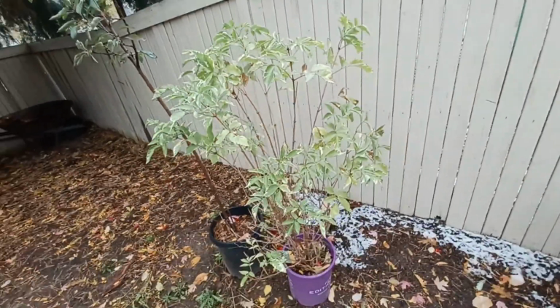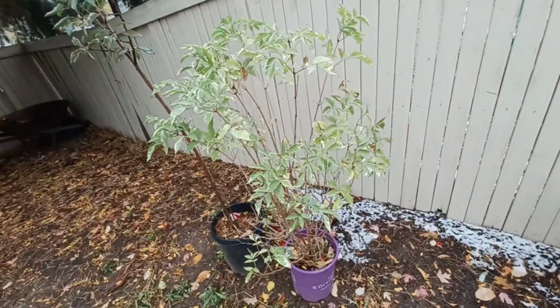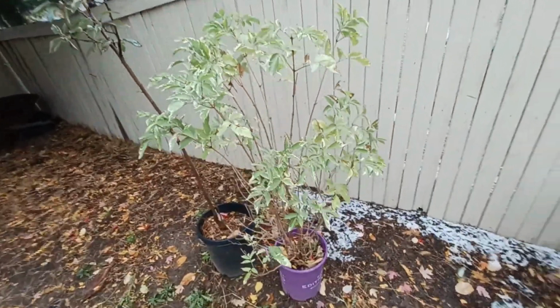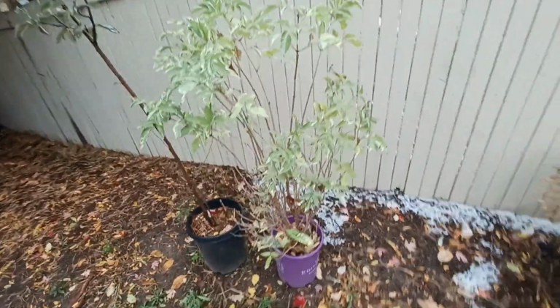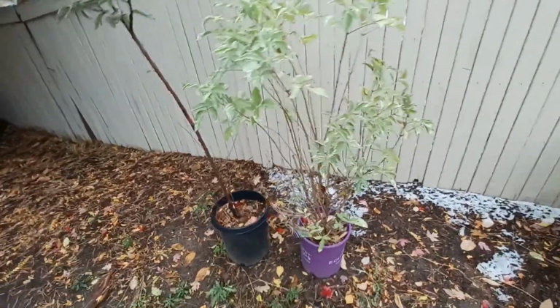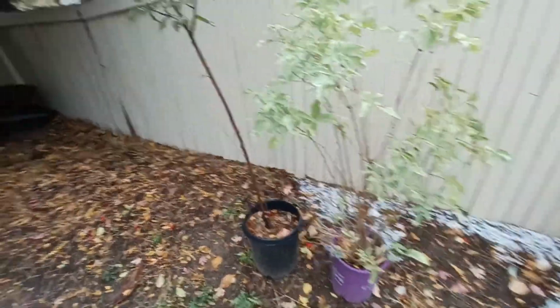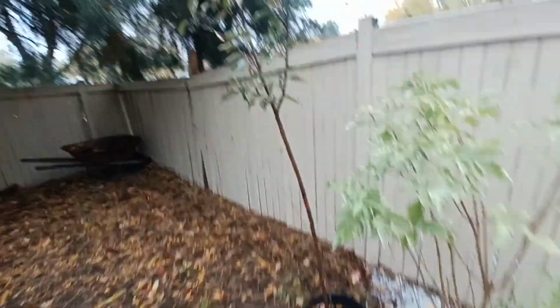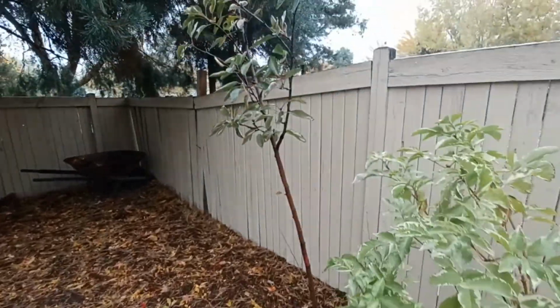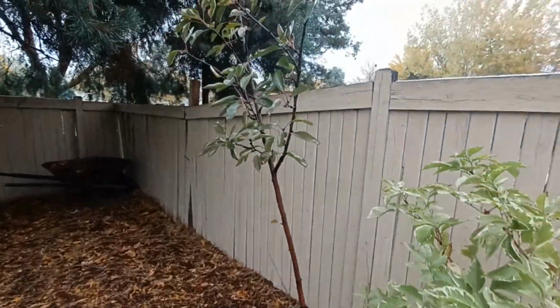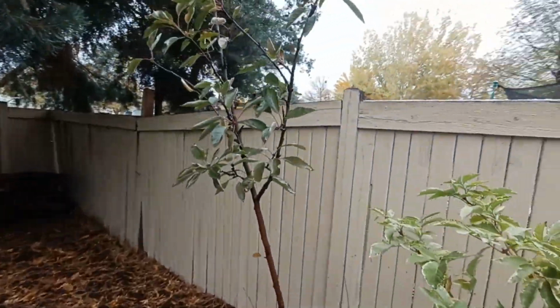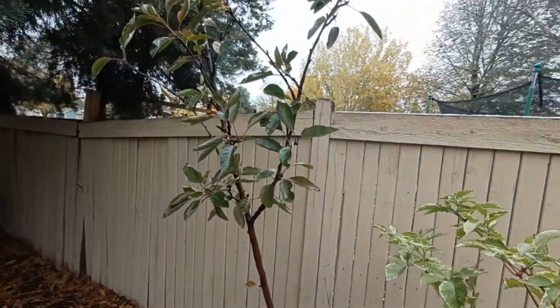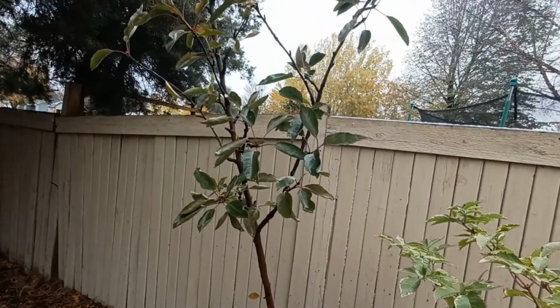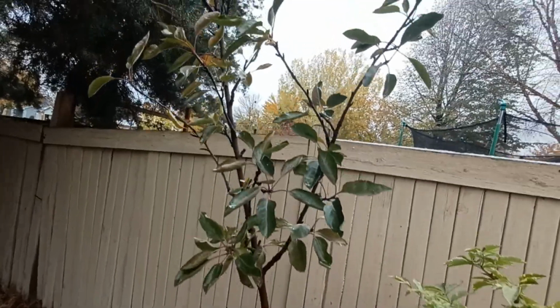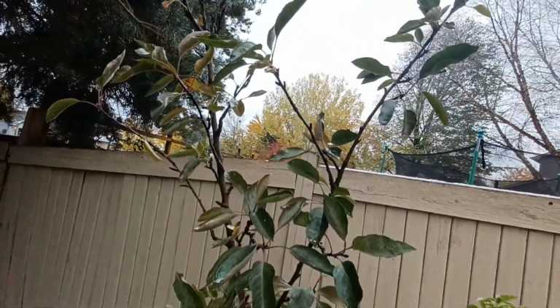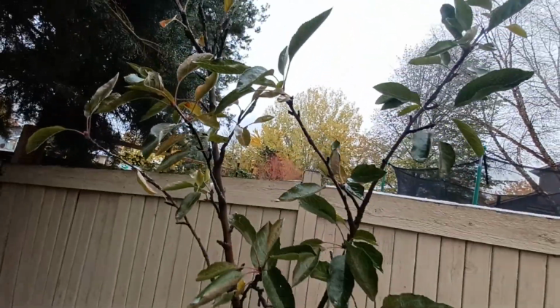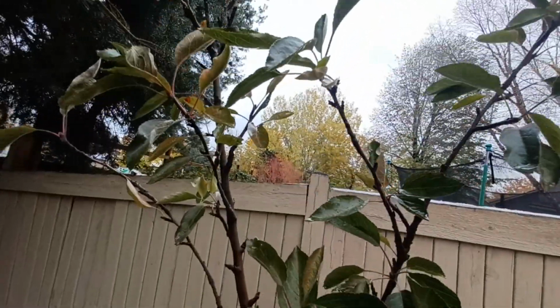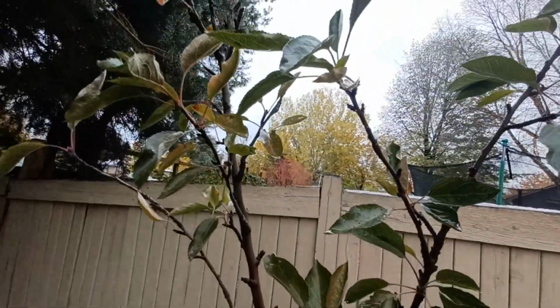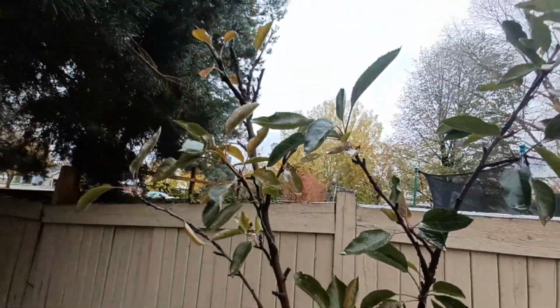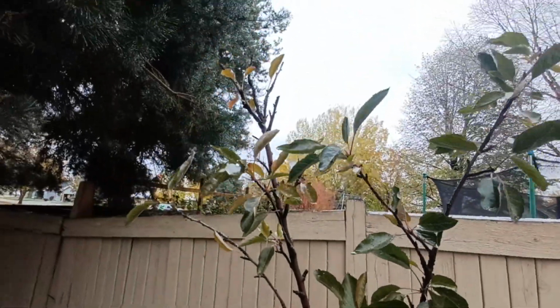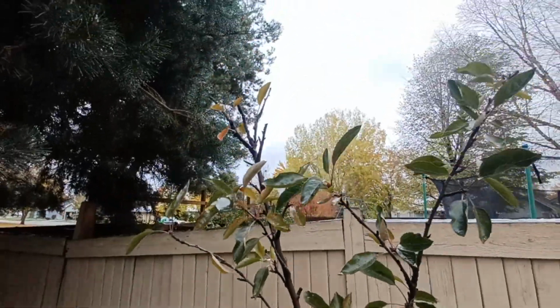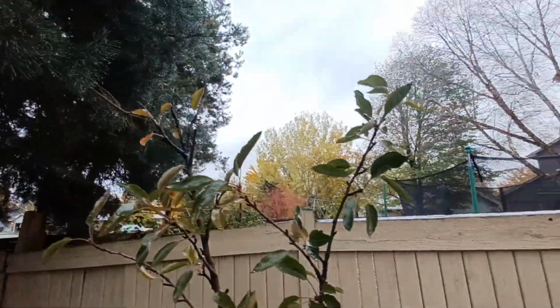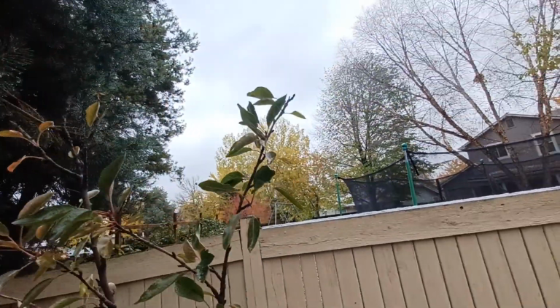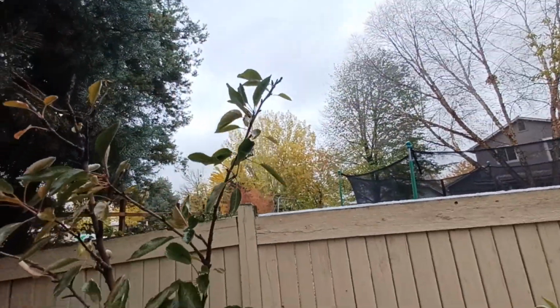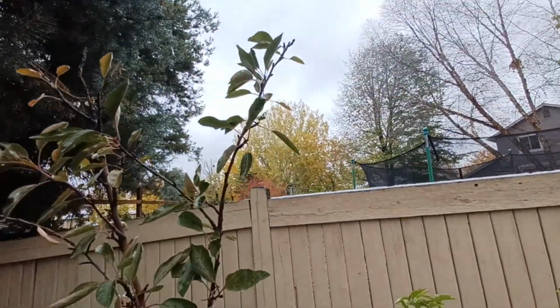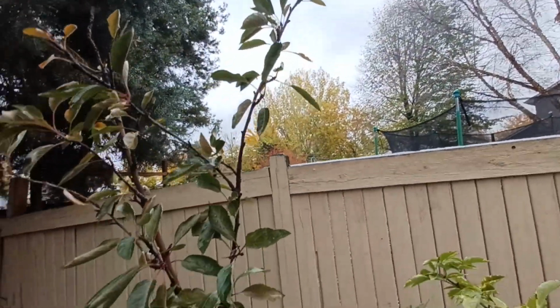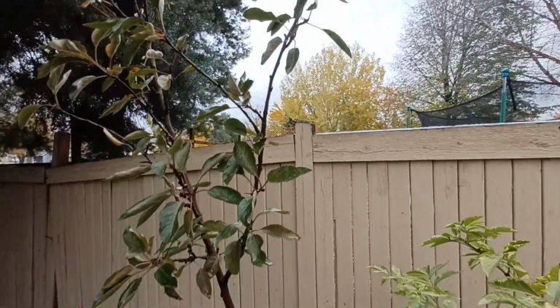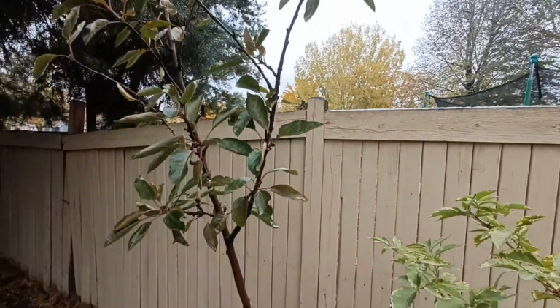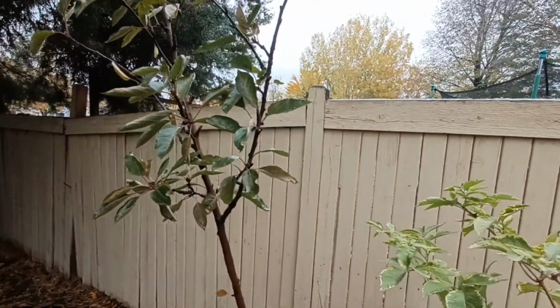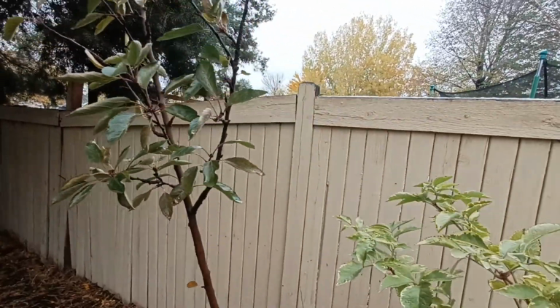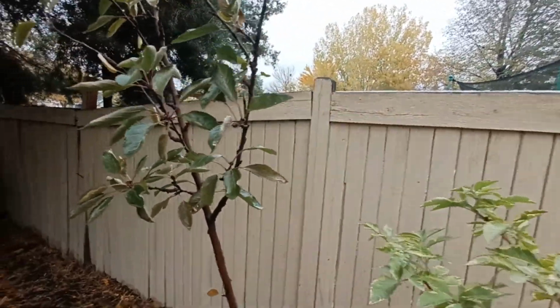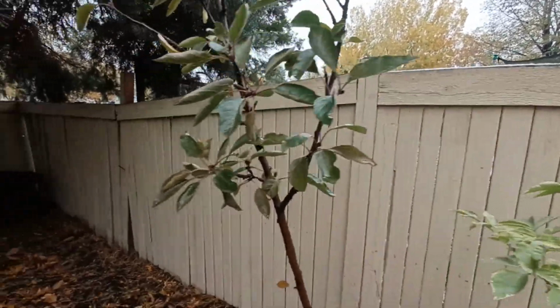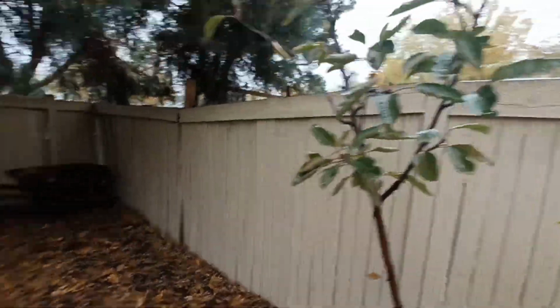Next to the red delicious apple tree — the leaves are changing red and should be falling off pretty soon. Some are still green but most of them have a tint of red in them.